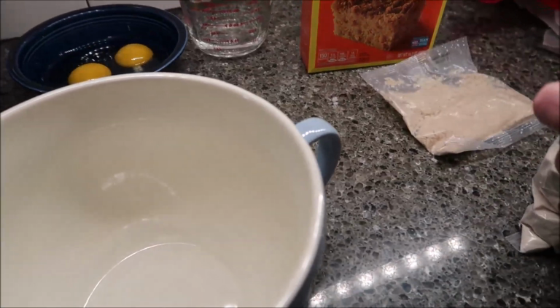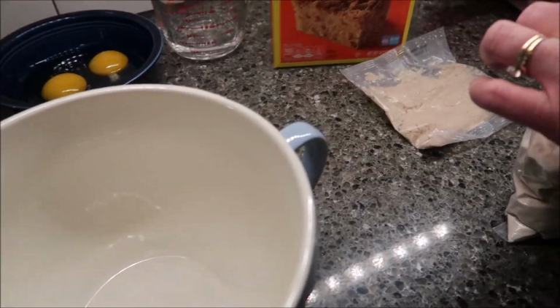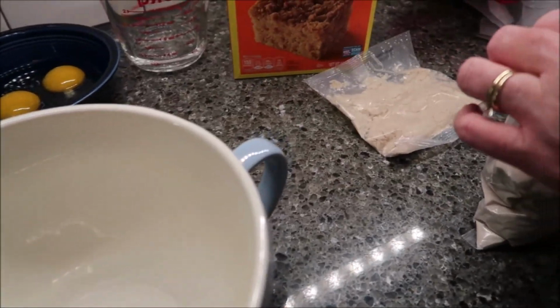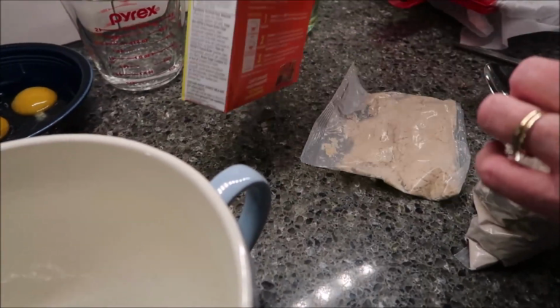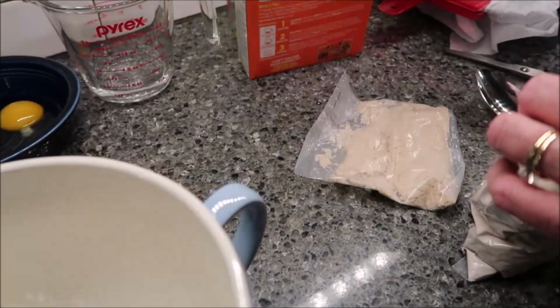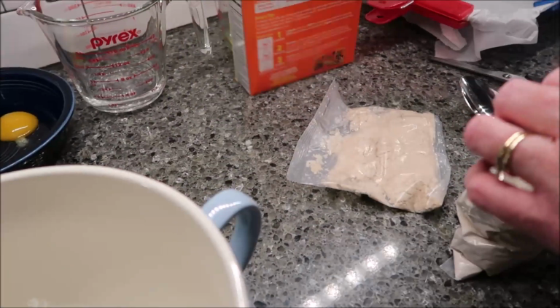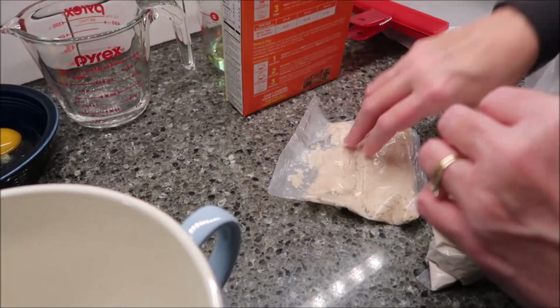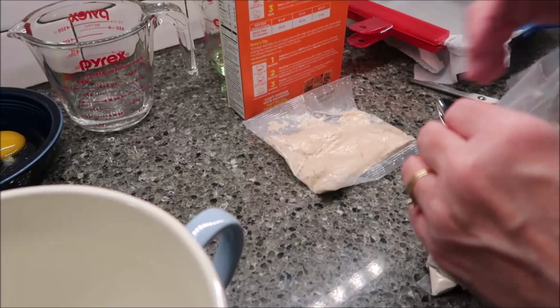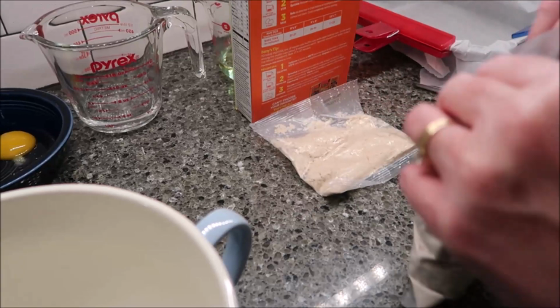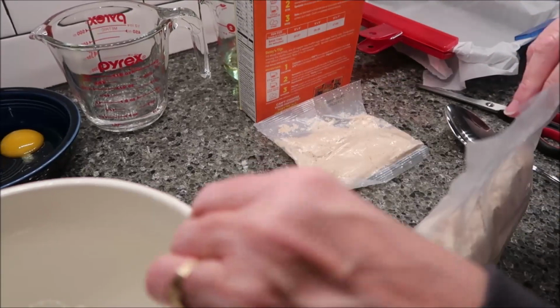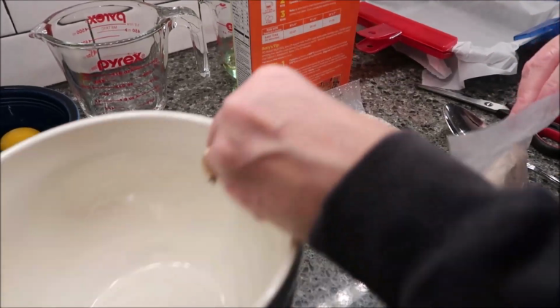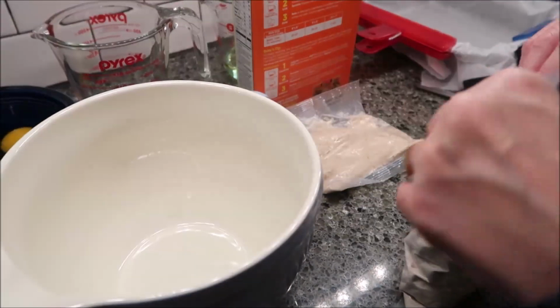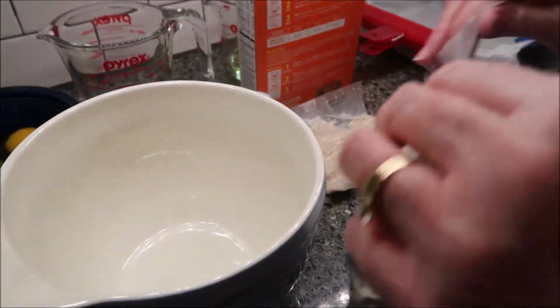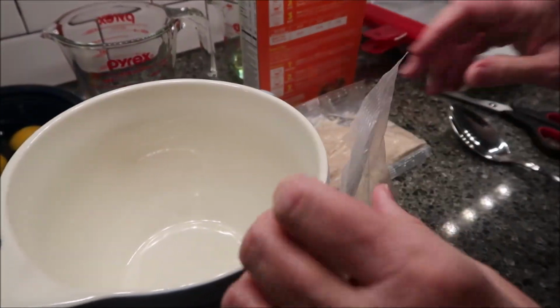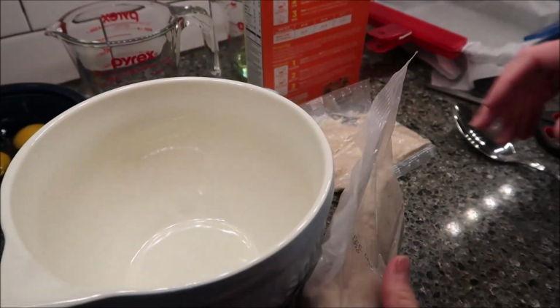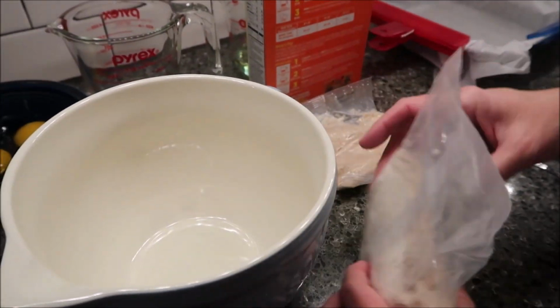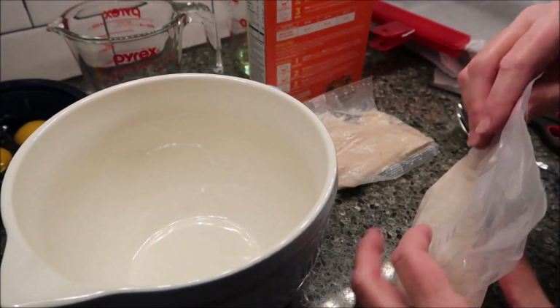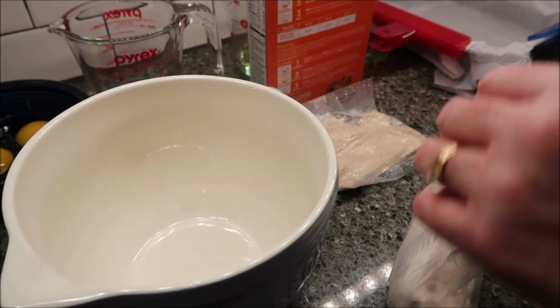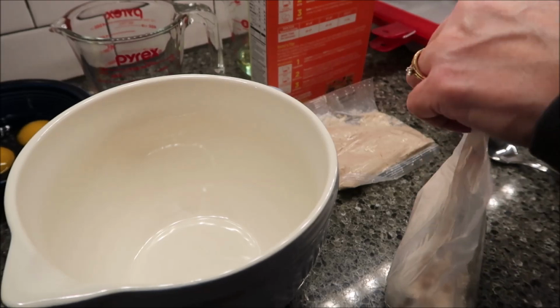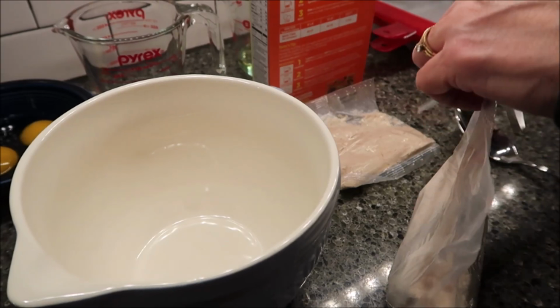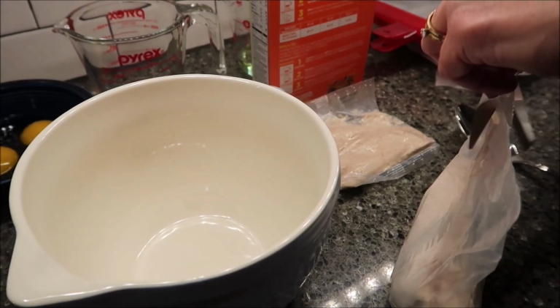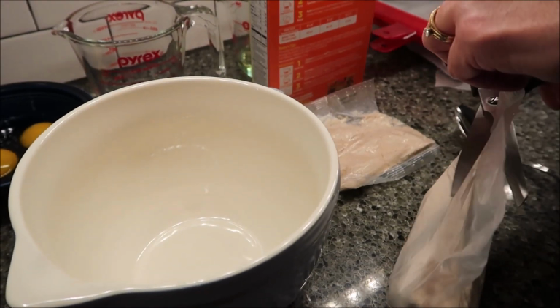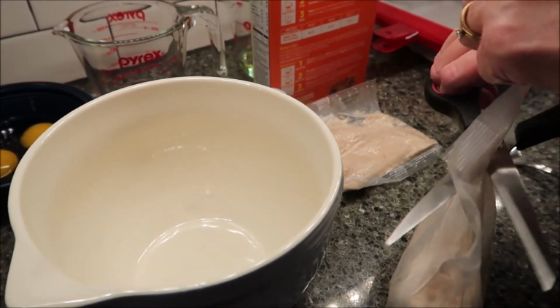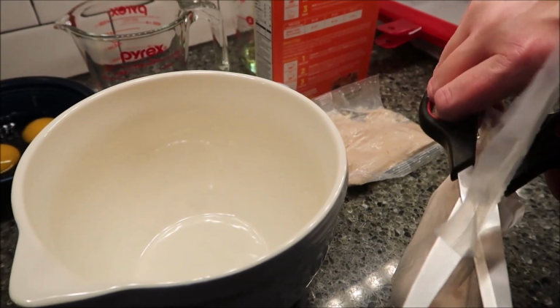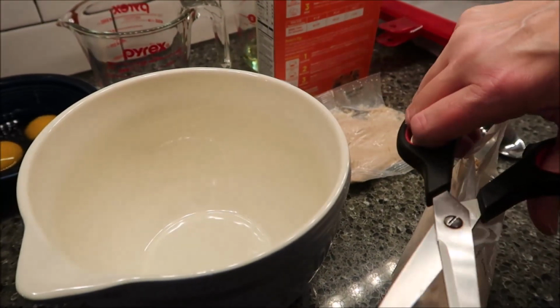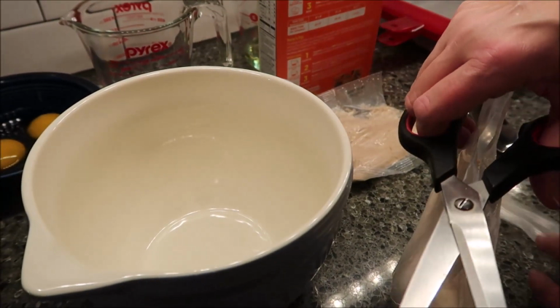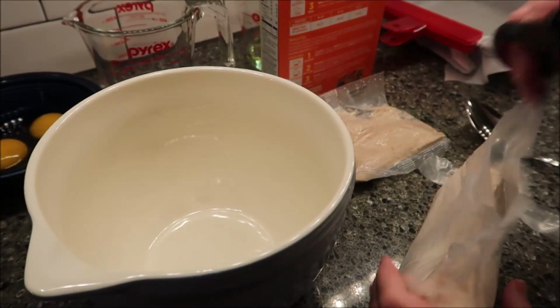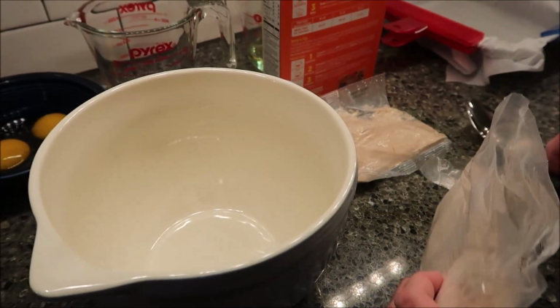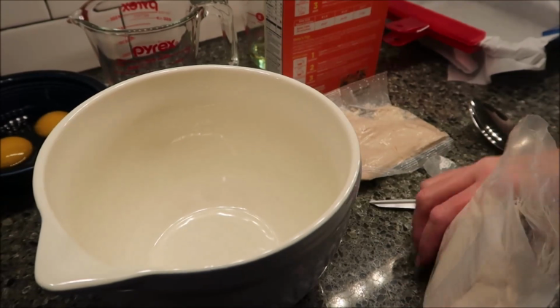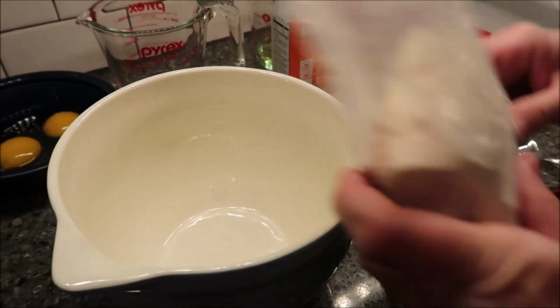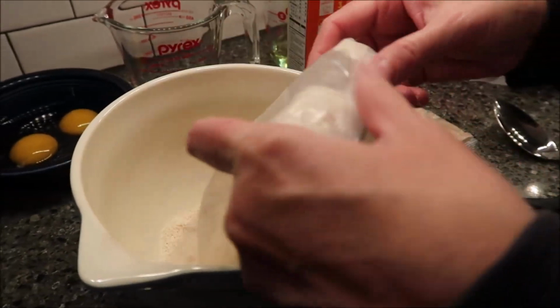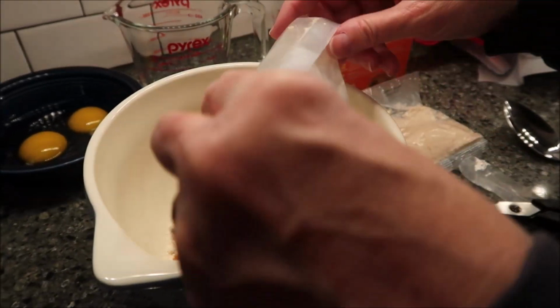You want to preheat your oven. If you're using an aluminum or glass pan, heat your oven to 400 degrees. If you're using a non-stick pan, 375. I'm going to 375.